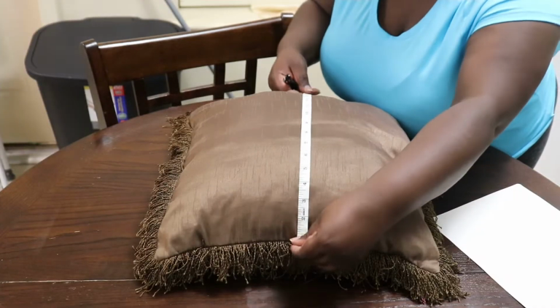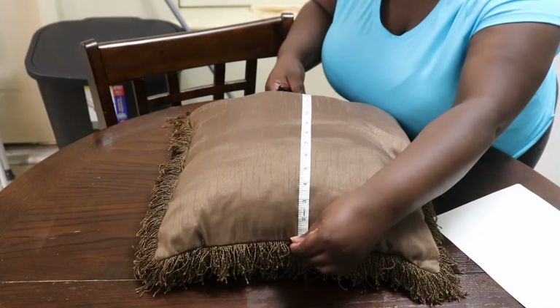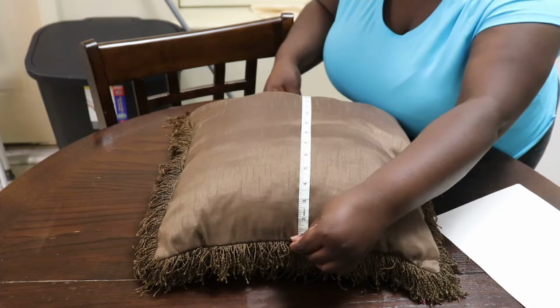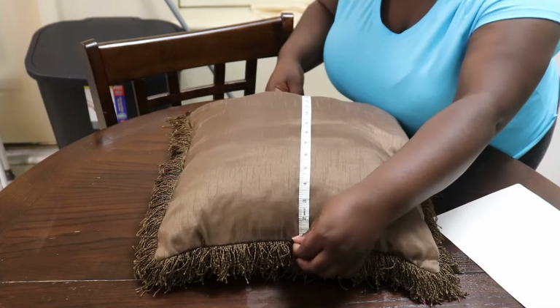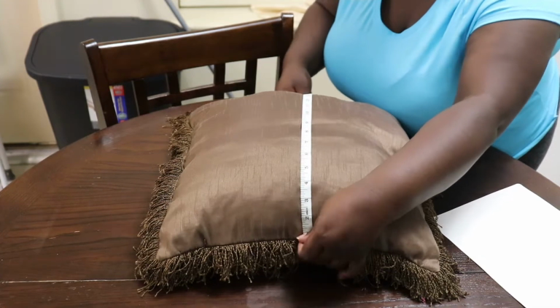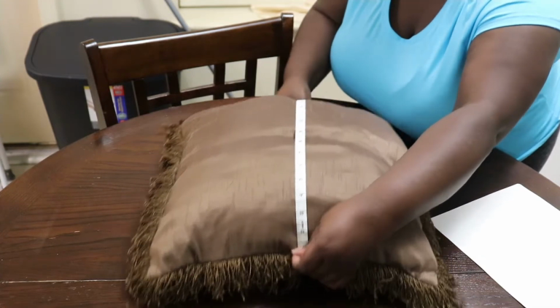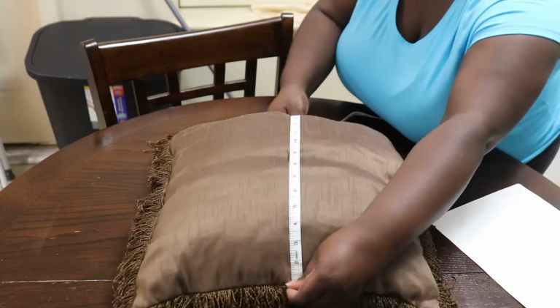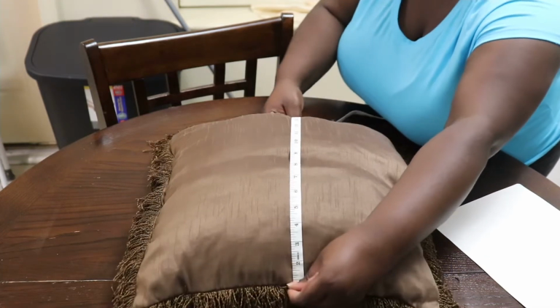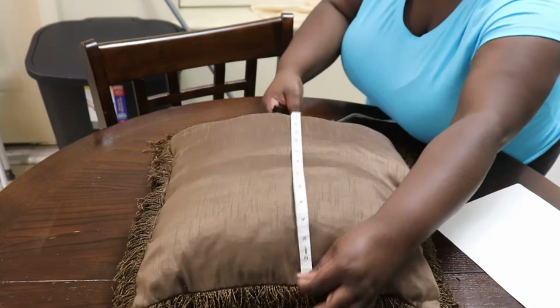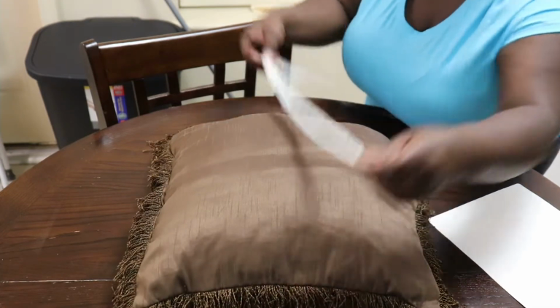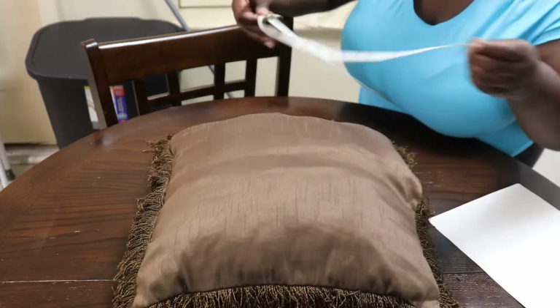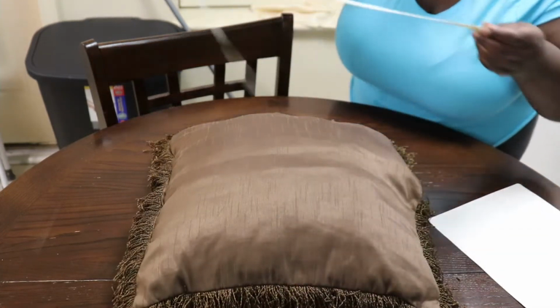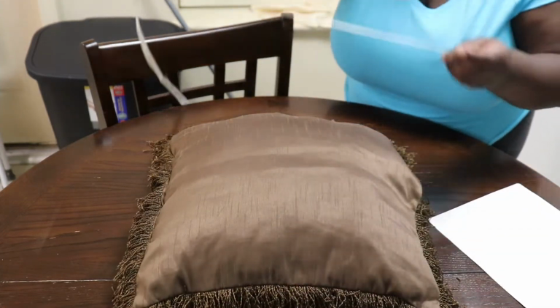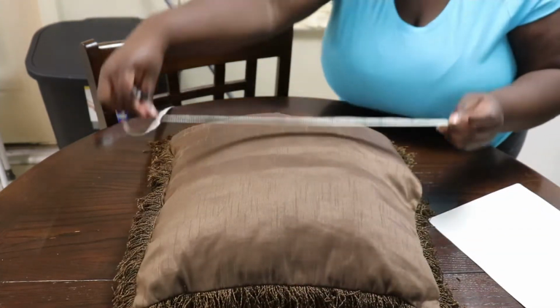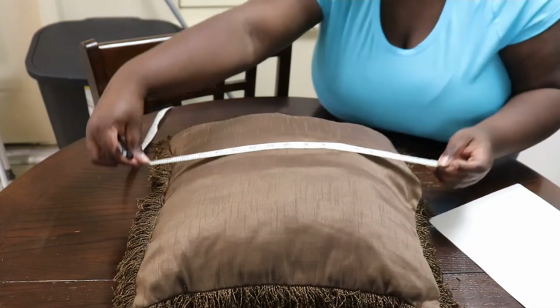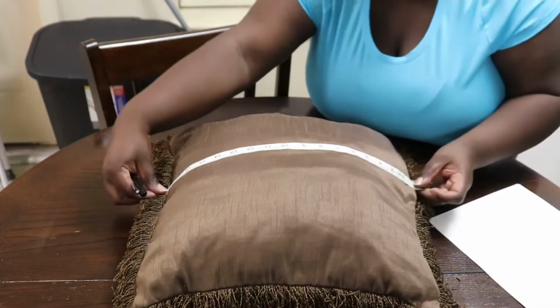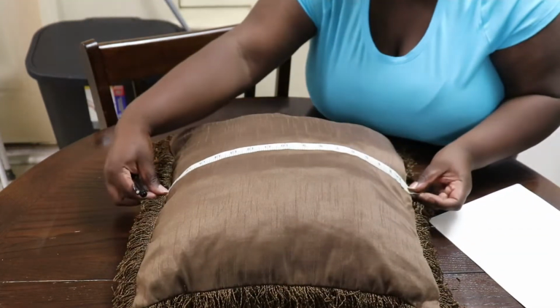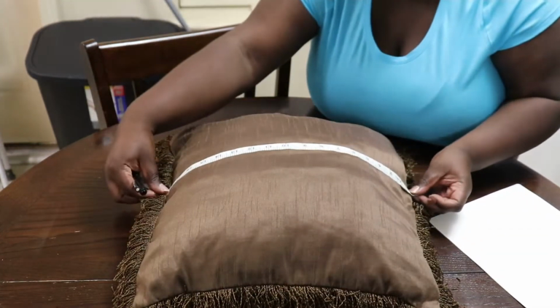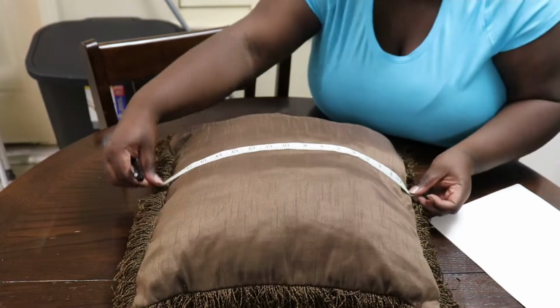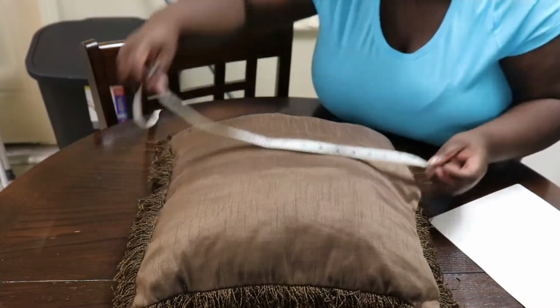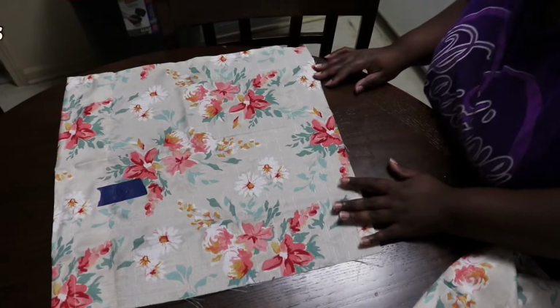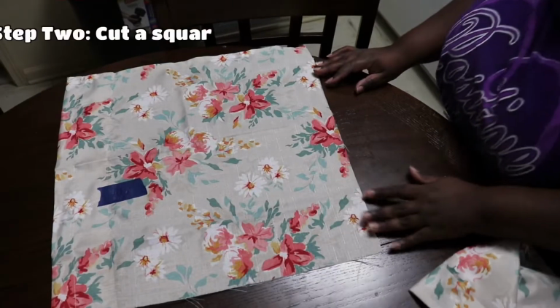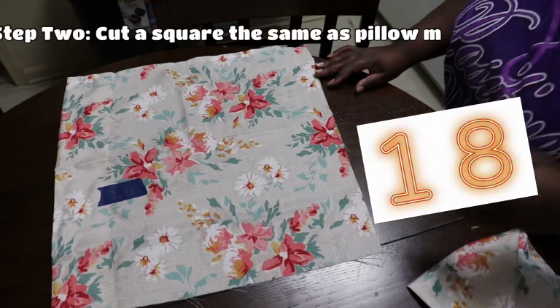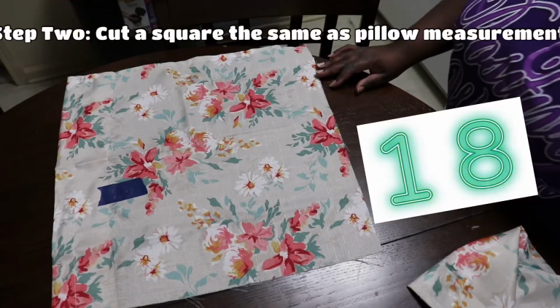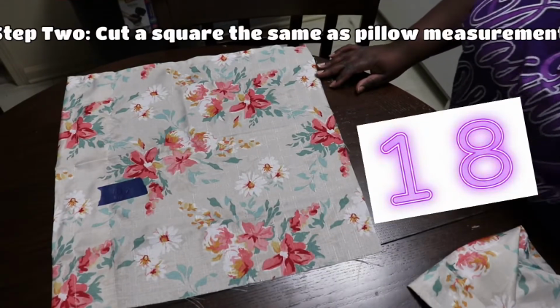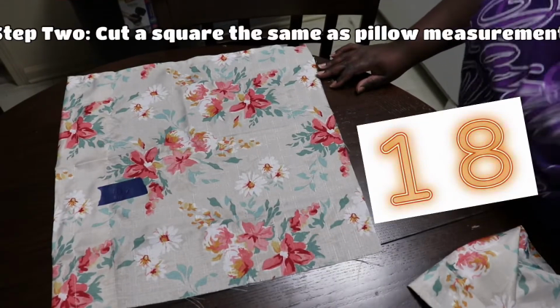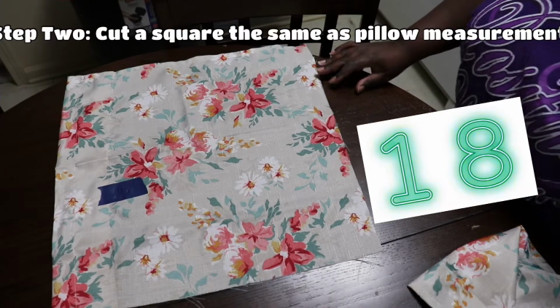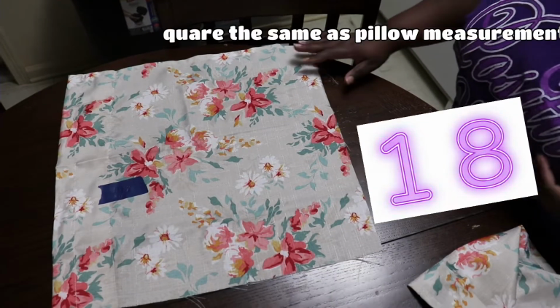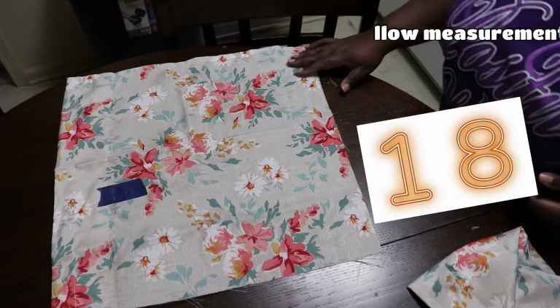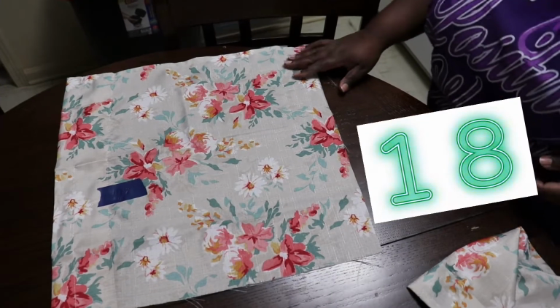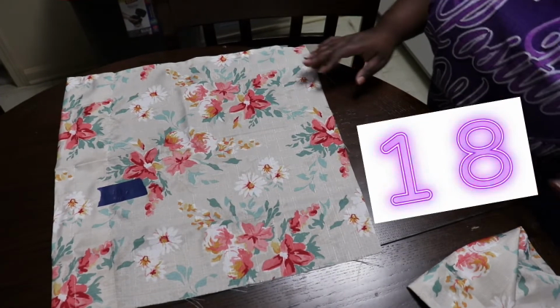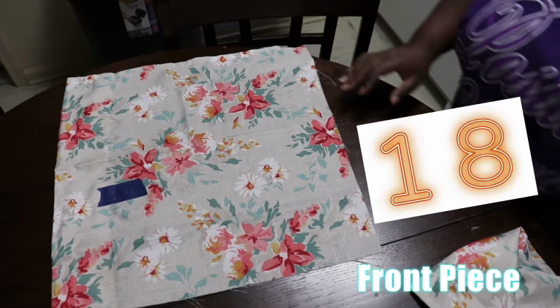Step one: you're going to need to take a measuring tape and measure the length and the width of your pillow. This one is 18 by 18. Next, you want to cut a square that's 18 by 18 — this will be your front piece, the same size as your pillow.